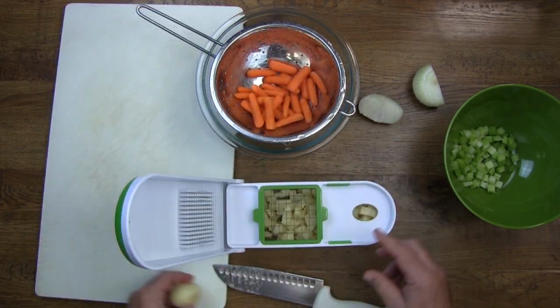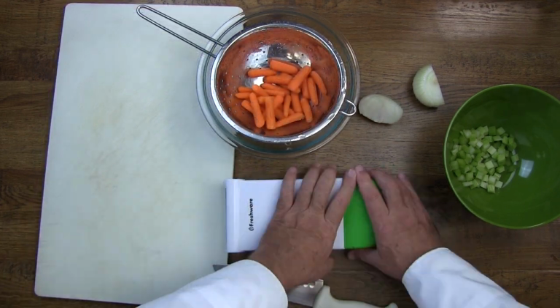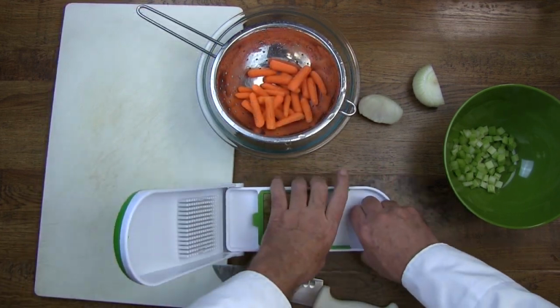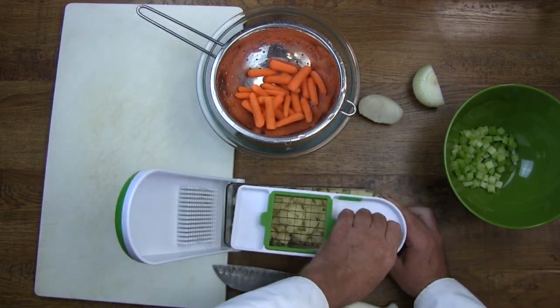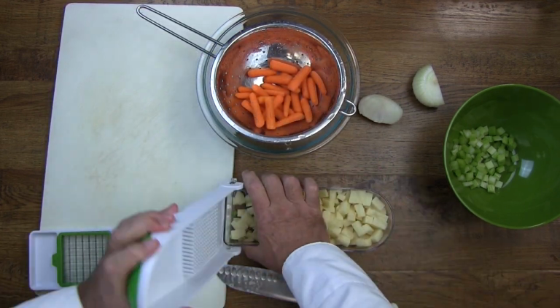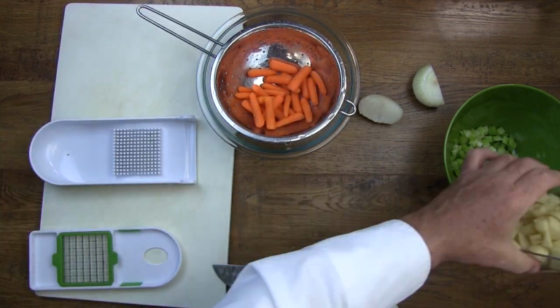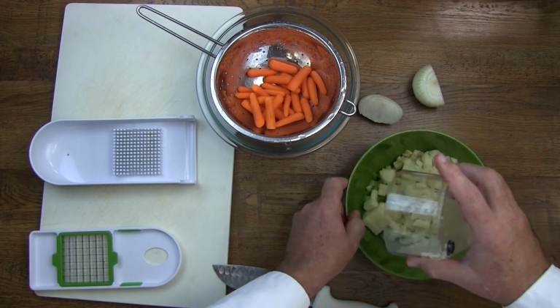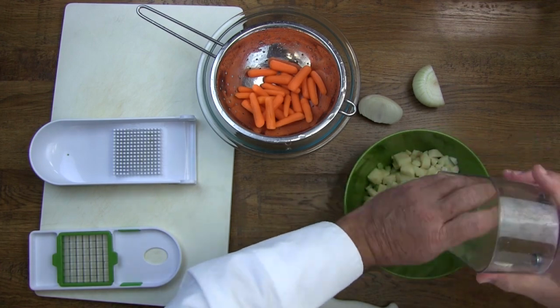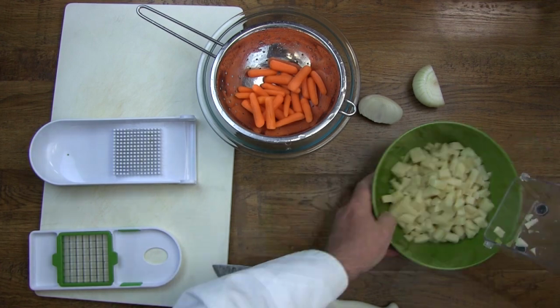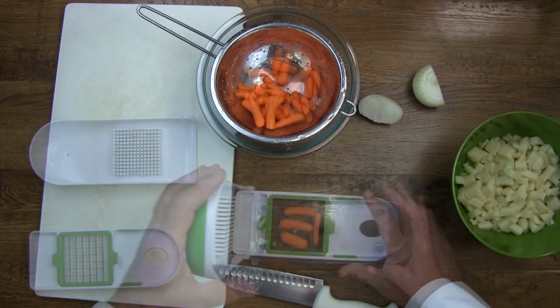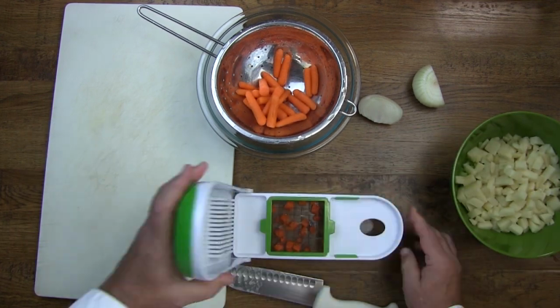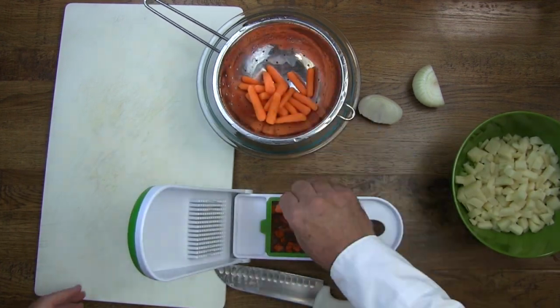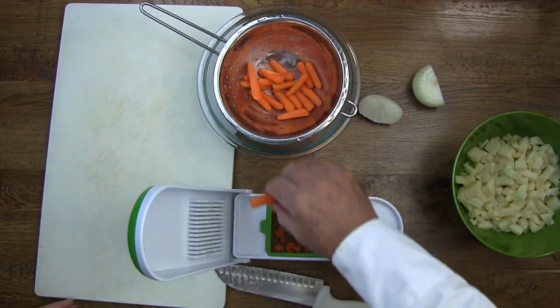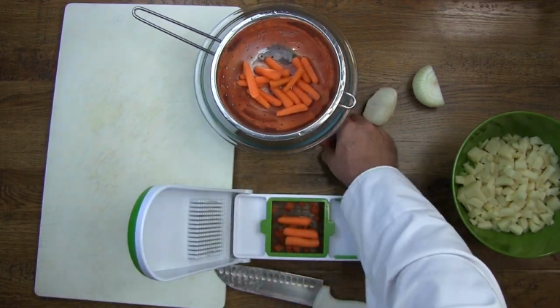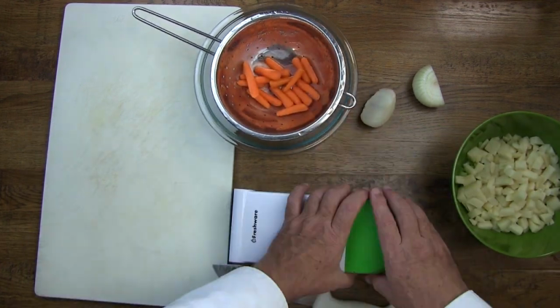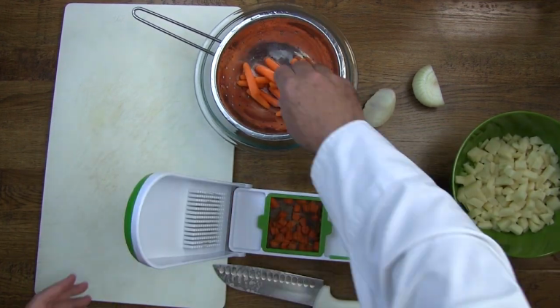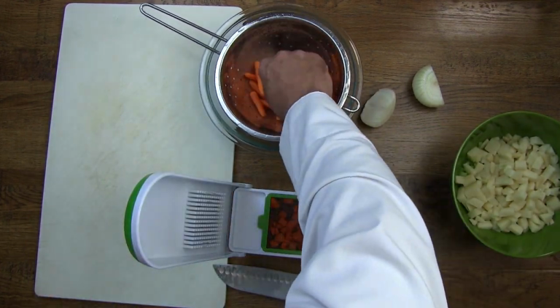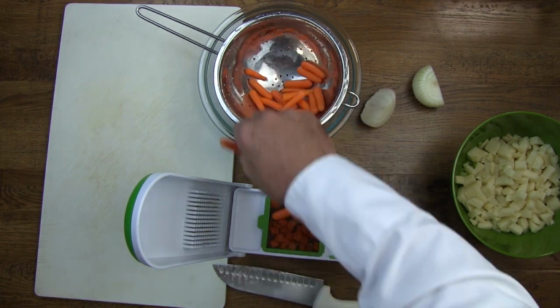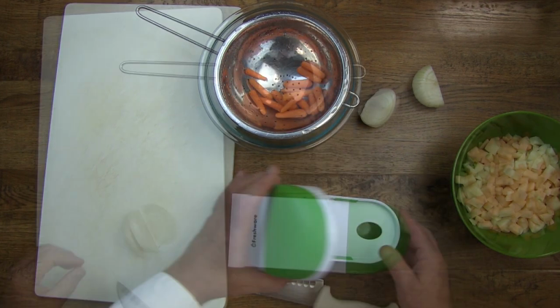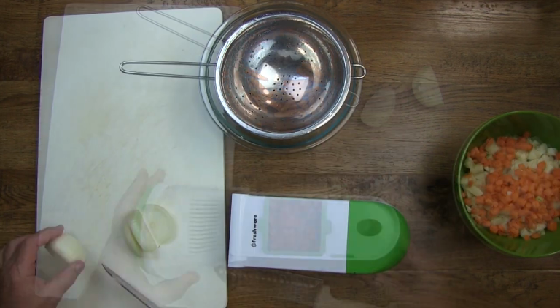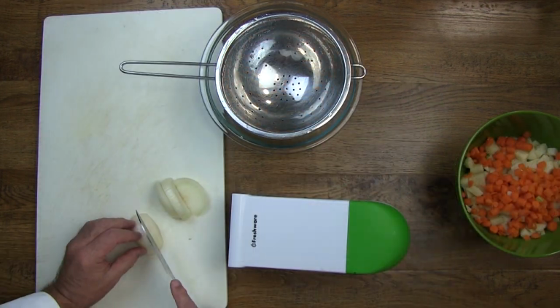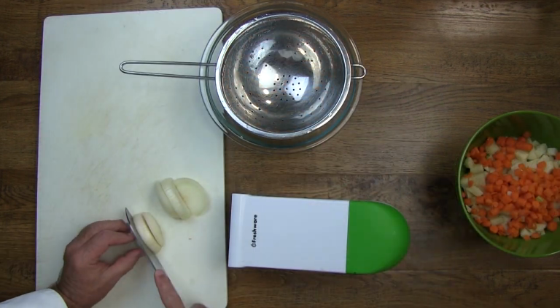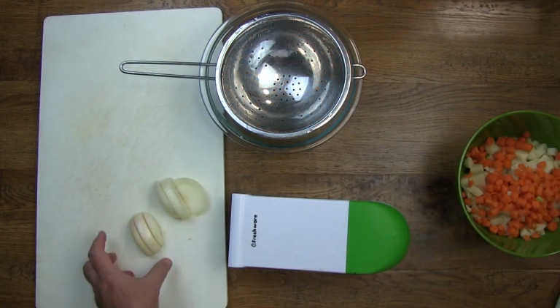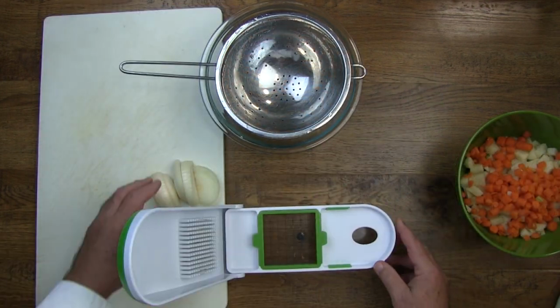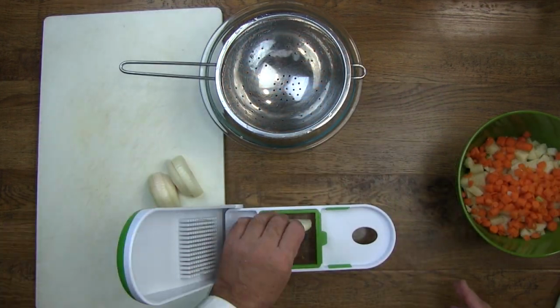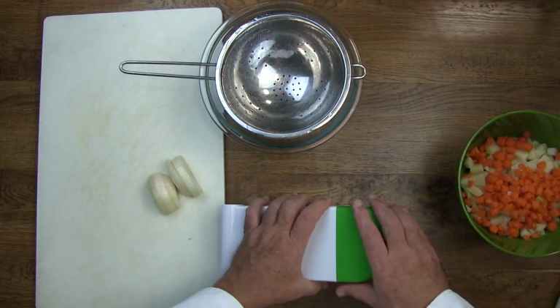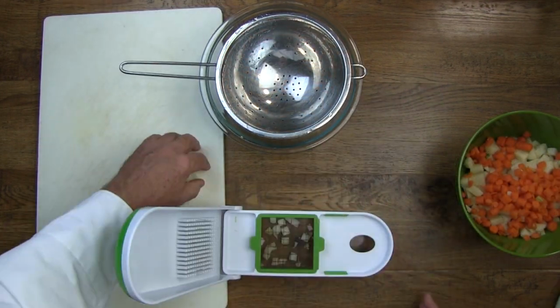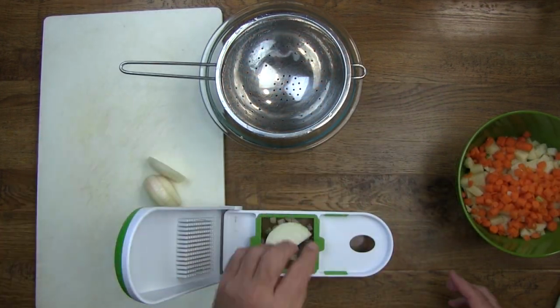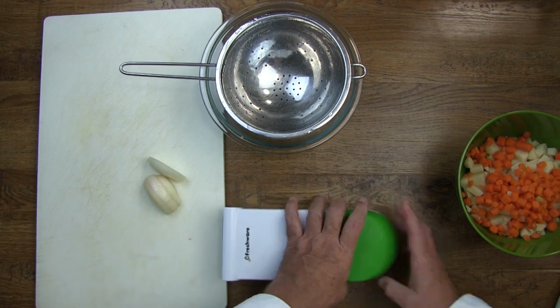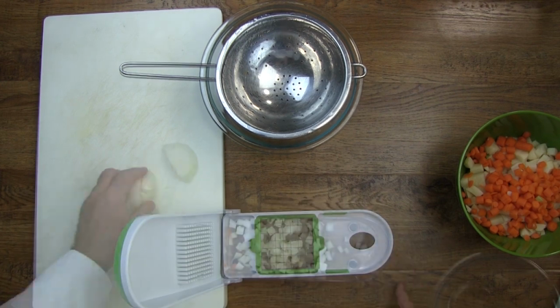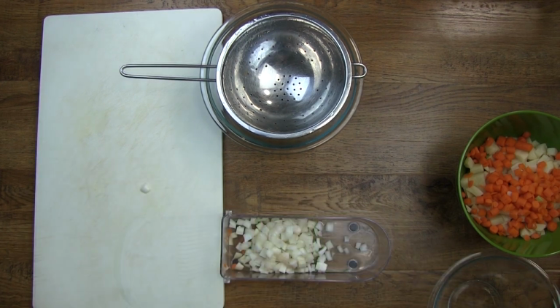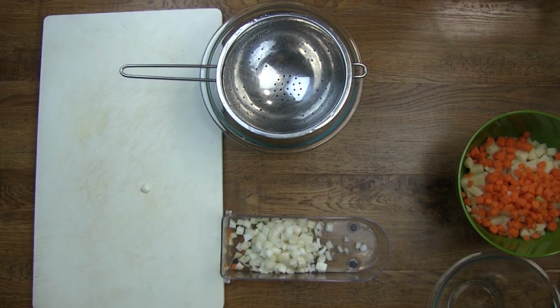One of the good things about using a vegetable chopper for potatoes in this particular recipe is that we will know when the potatoes are done, because all we have to do is check one, and since they are relatively the same size, all the potatoes will be done.